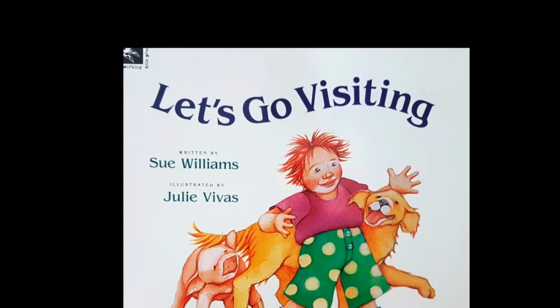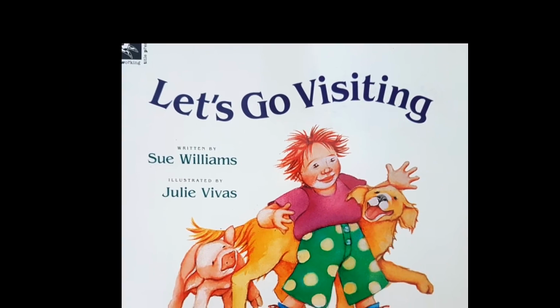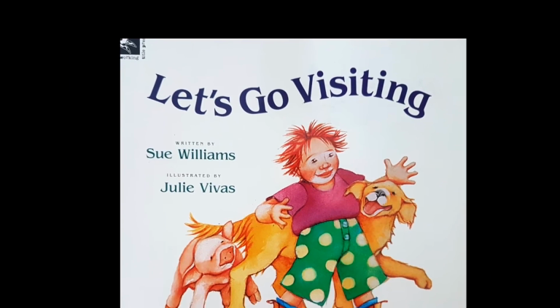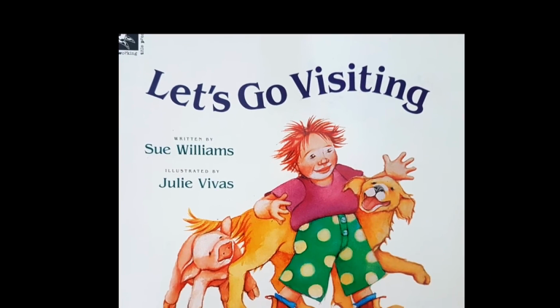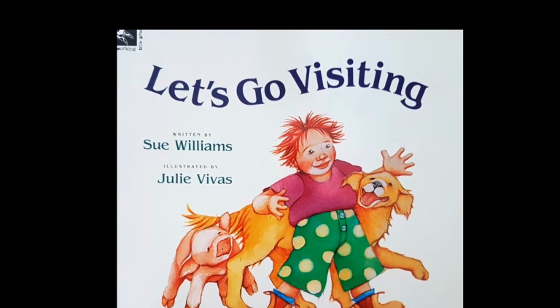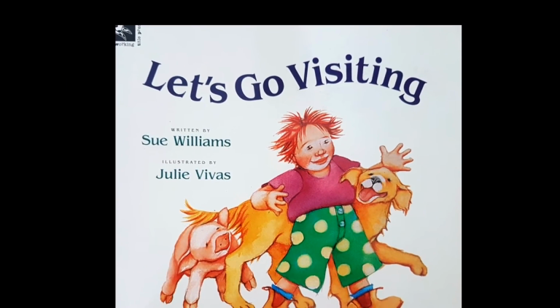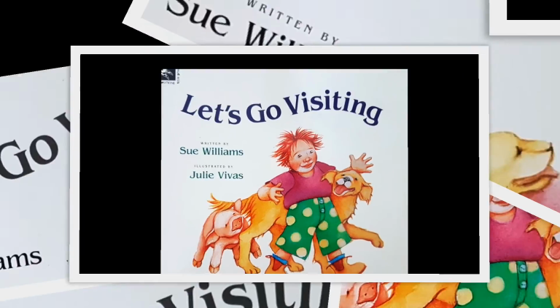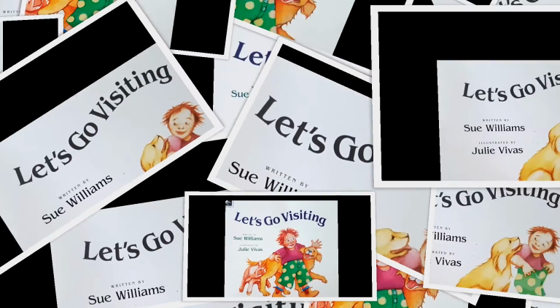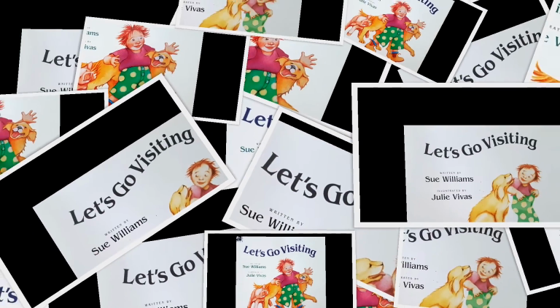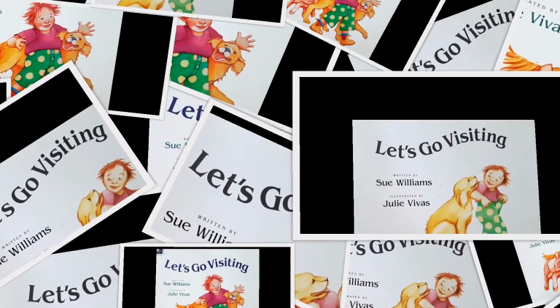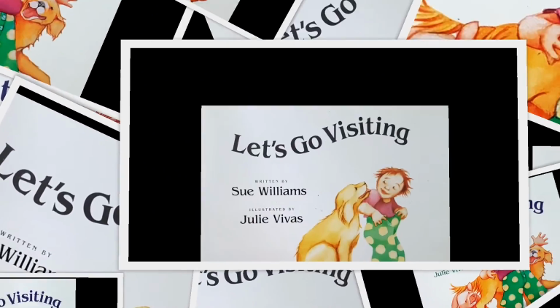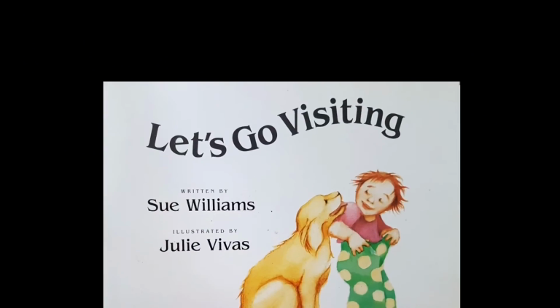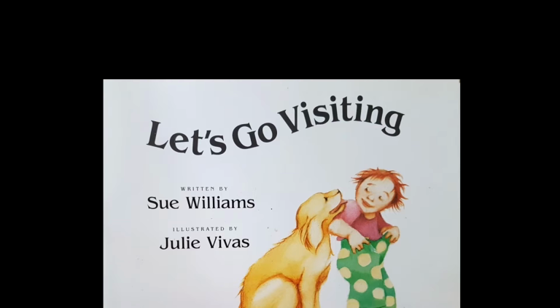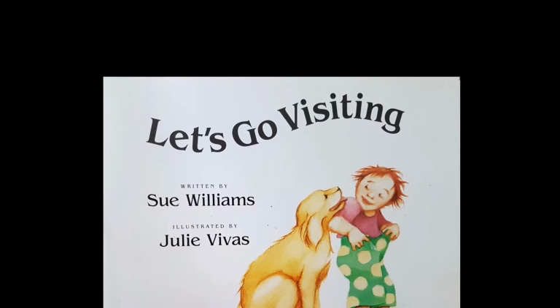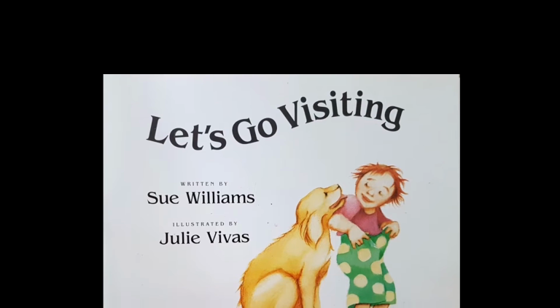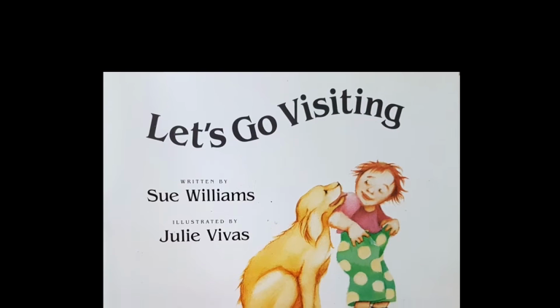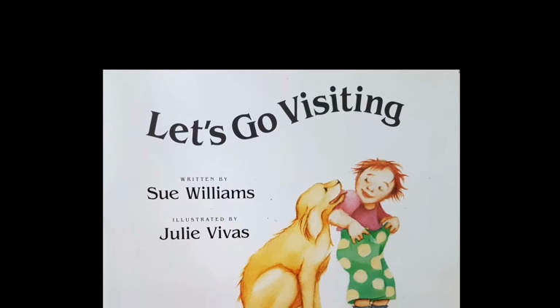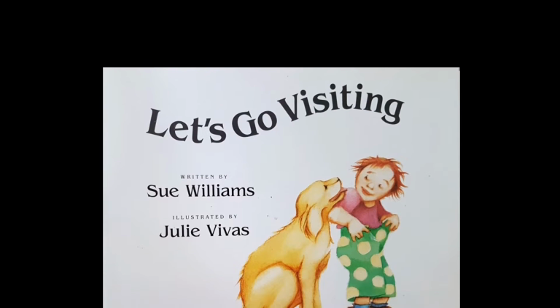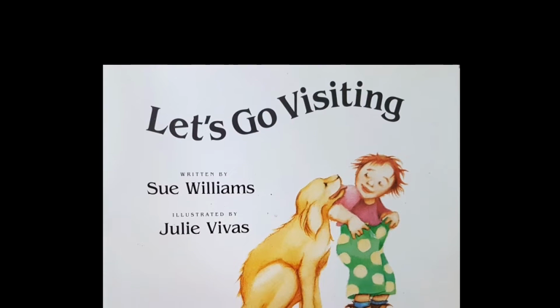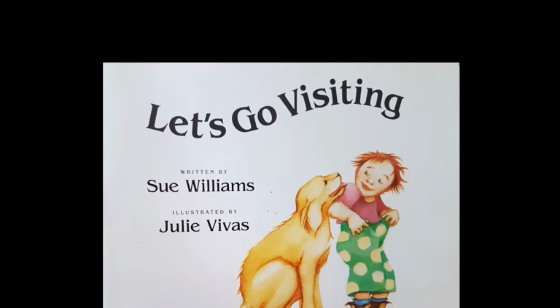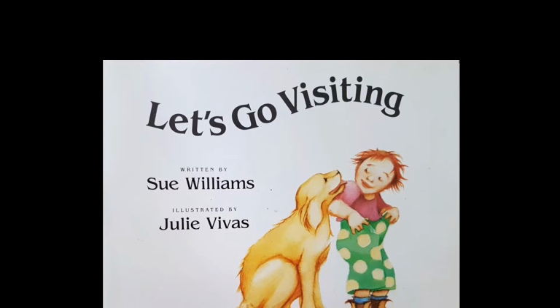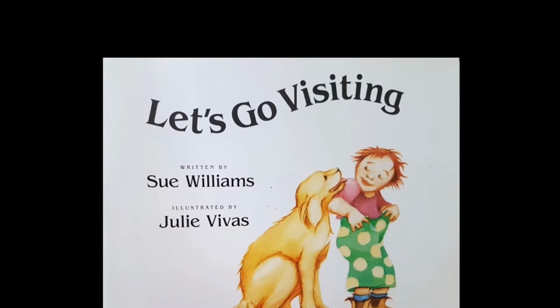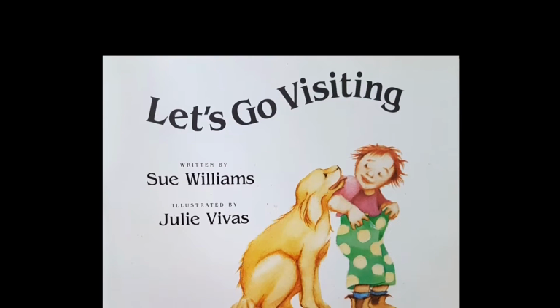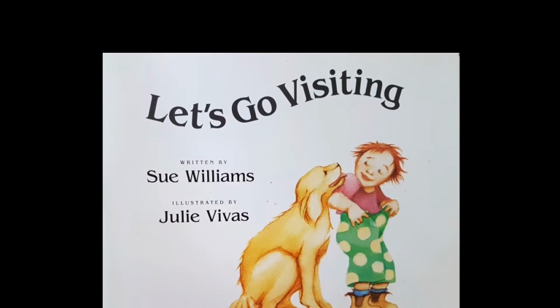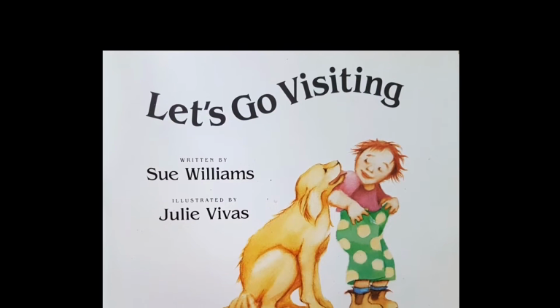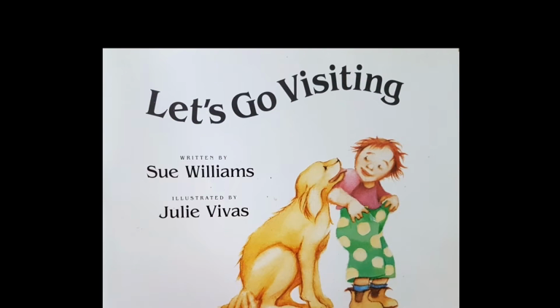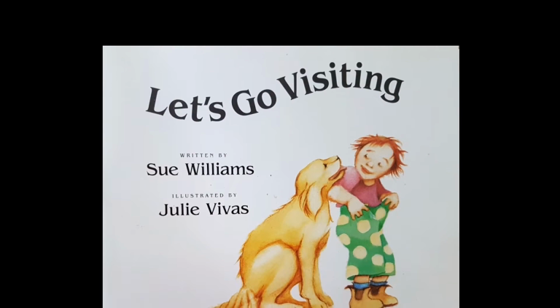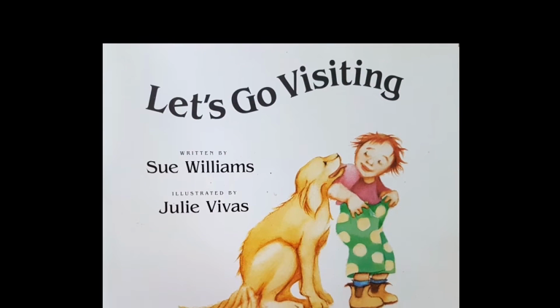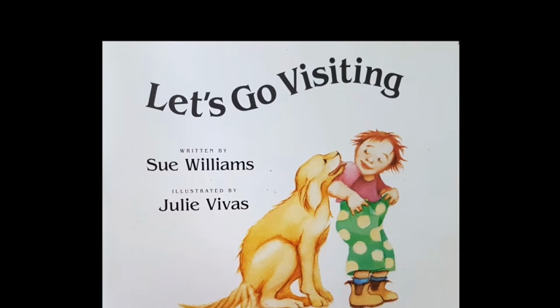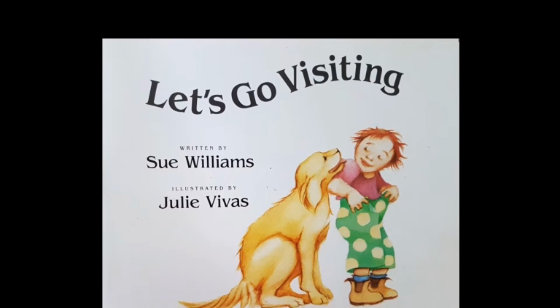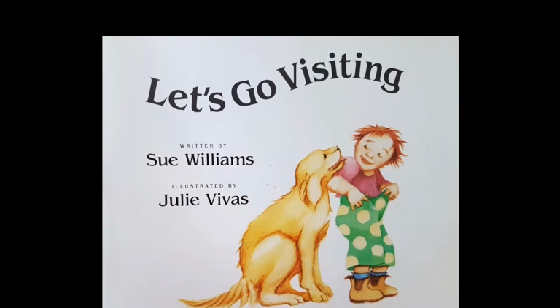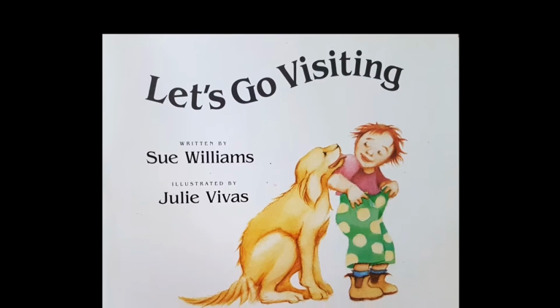Let's Go Visiting. Written by Sue Williams, illustrated by Julie Vivas.